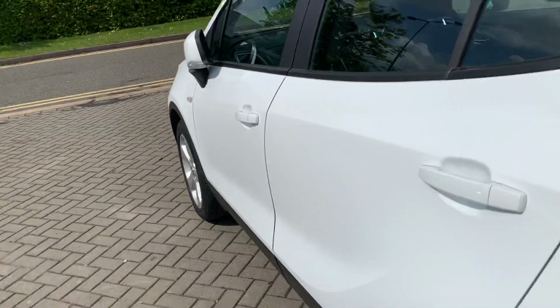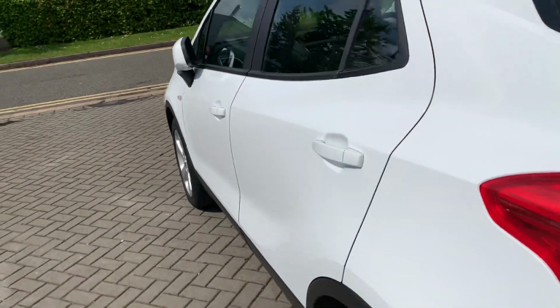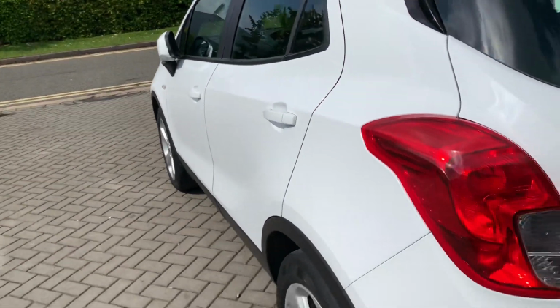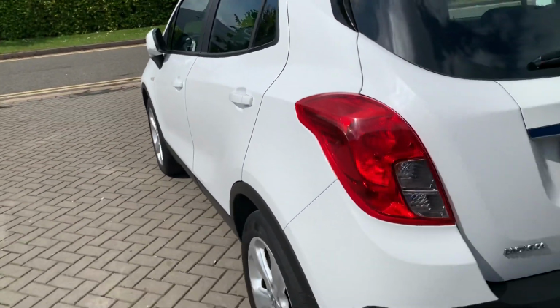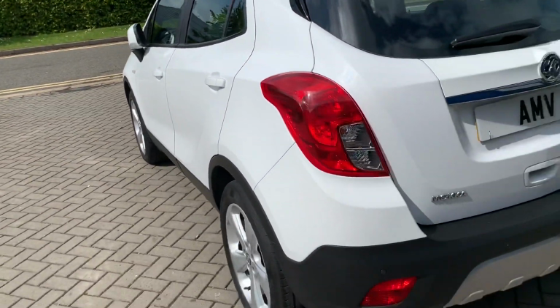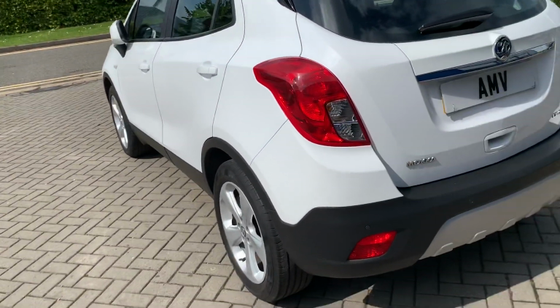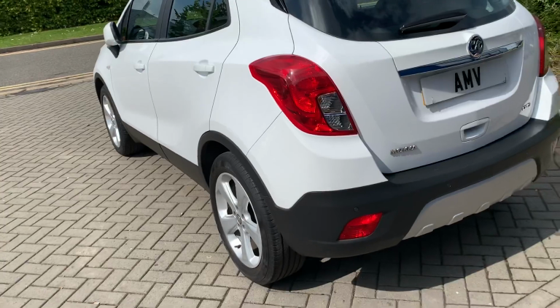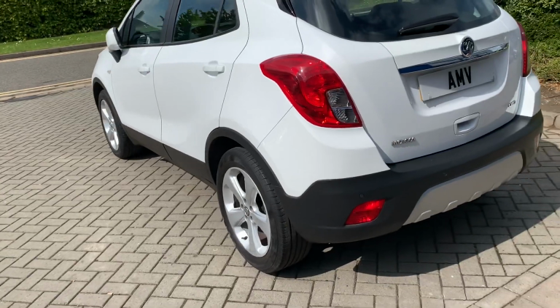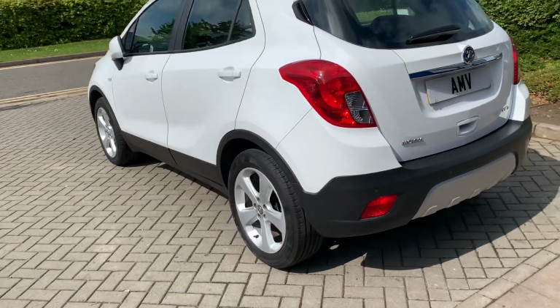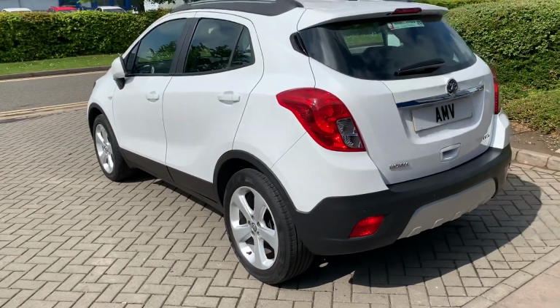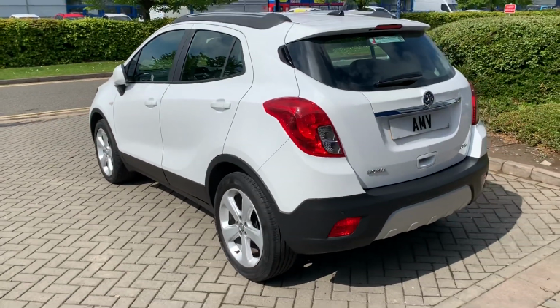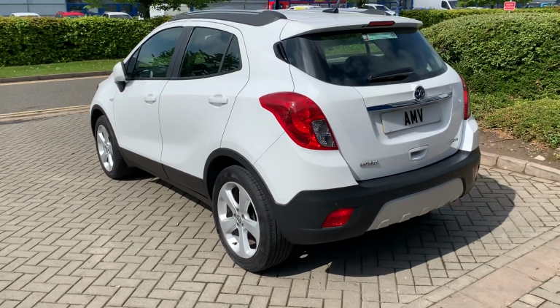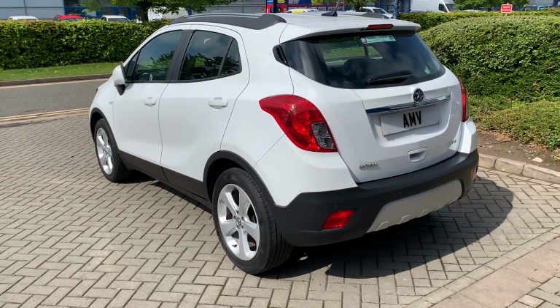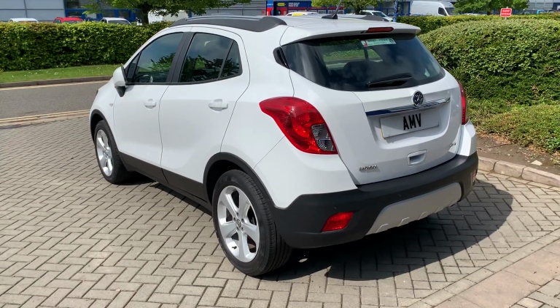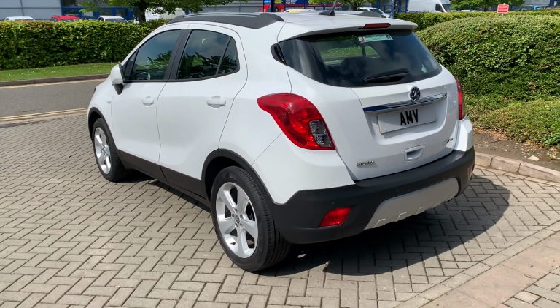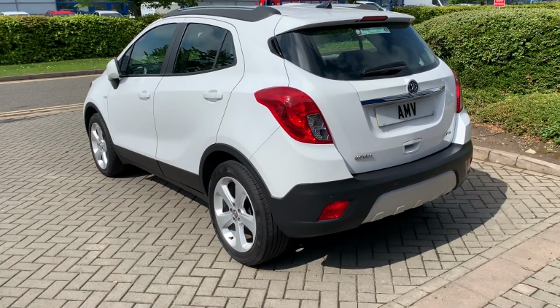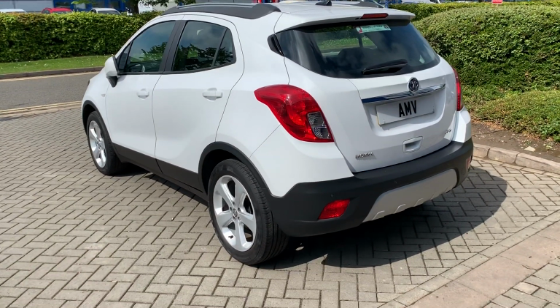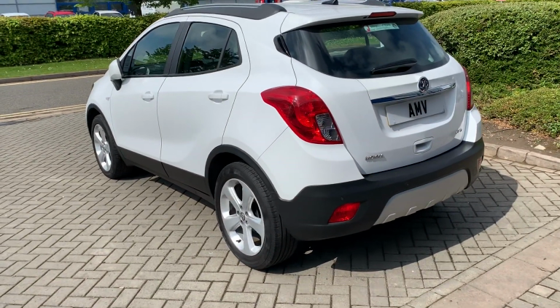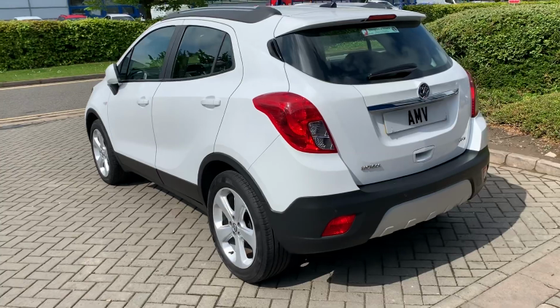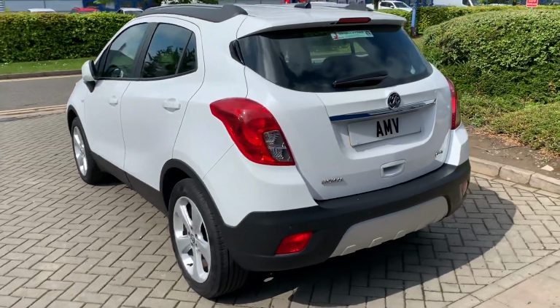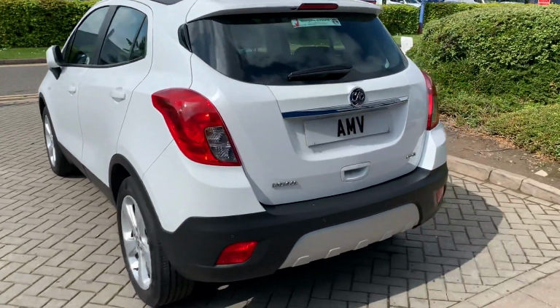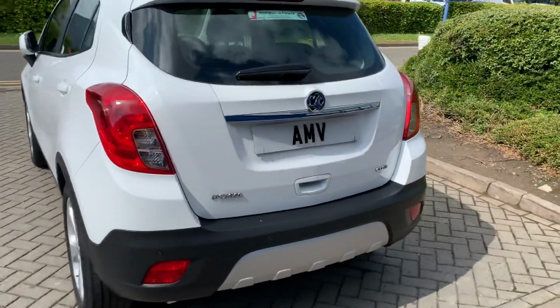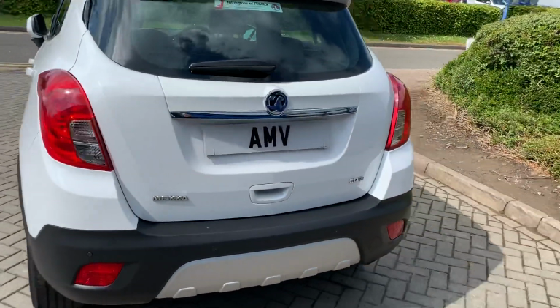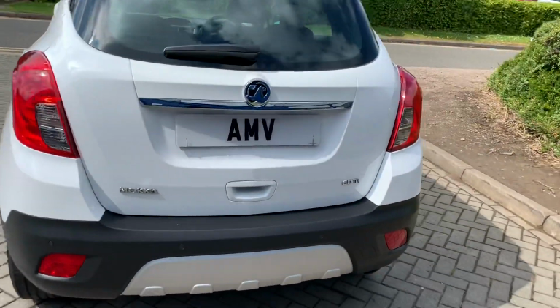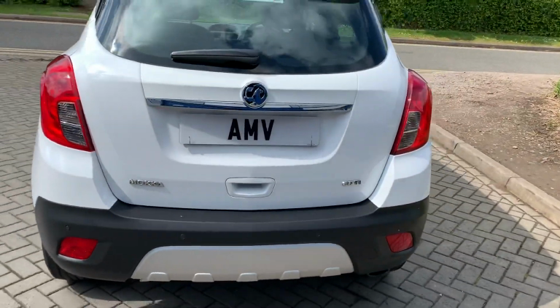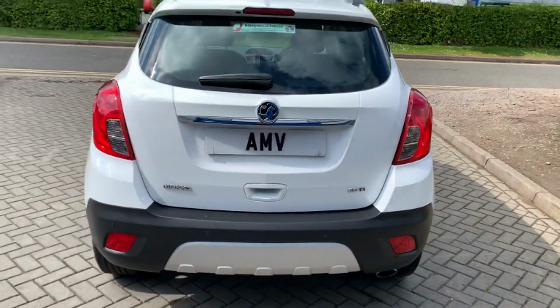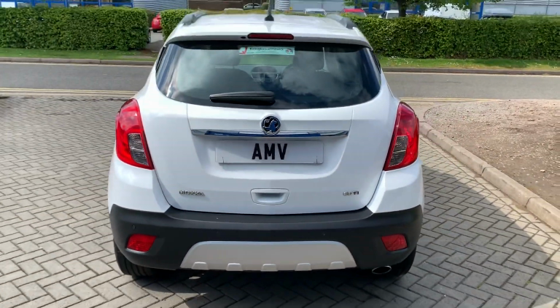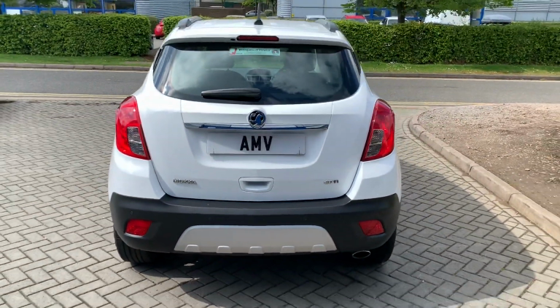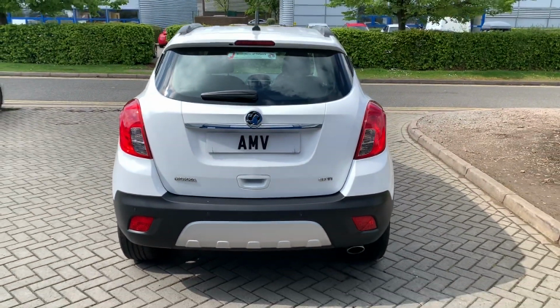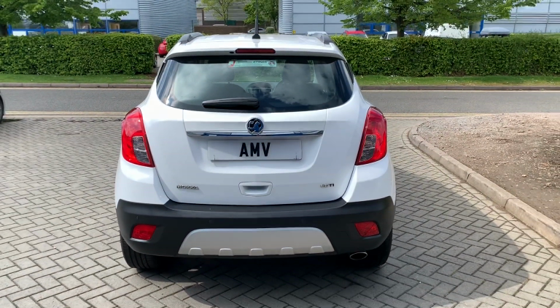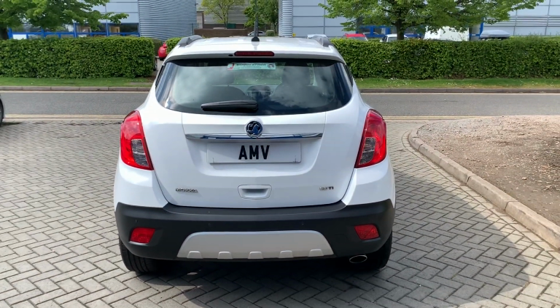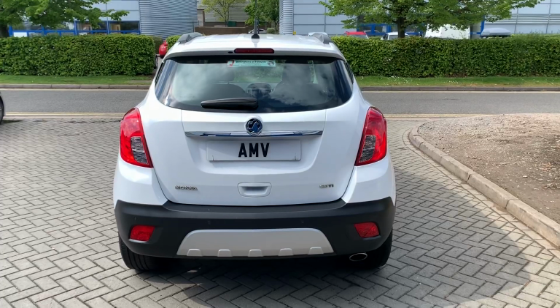Looking down the side, it's completely free from scratches and marks — it's in great condition. They're a little bit higher off the ground, so easy to get in and out of.